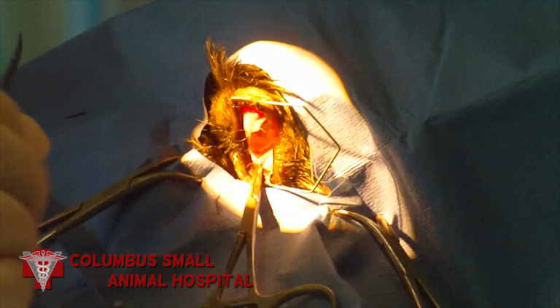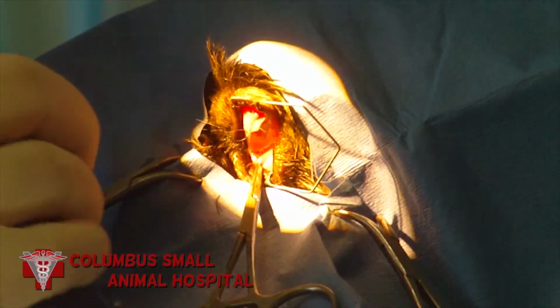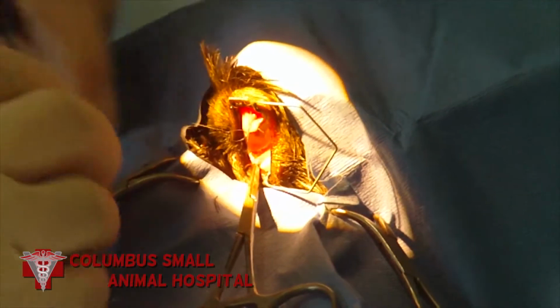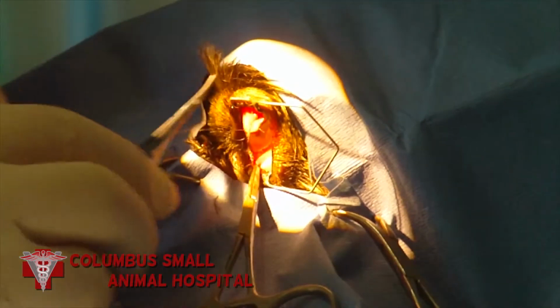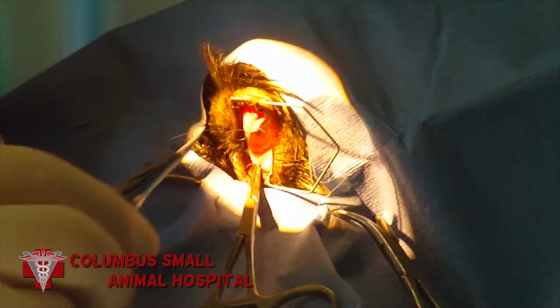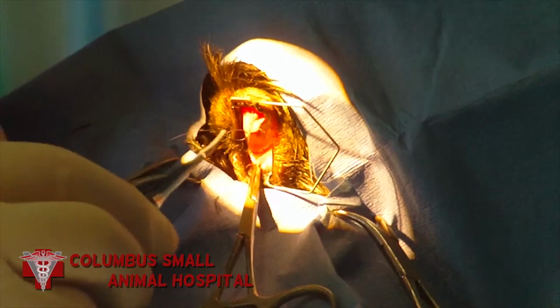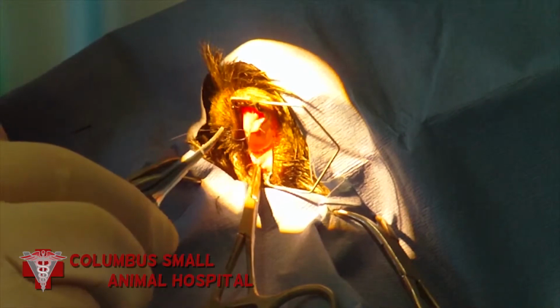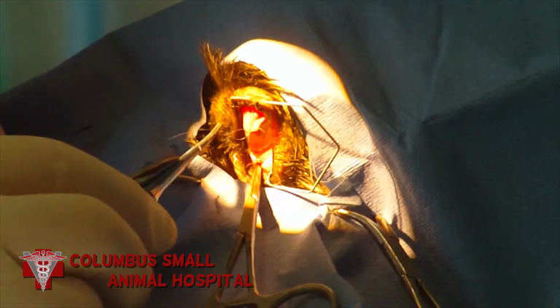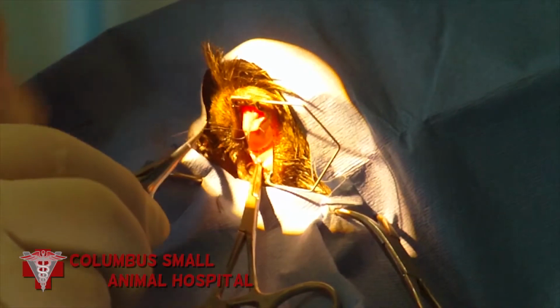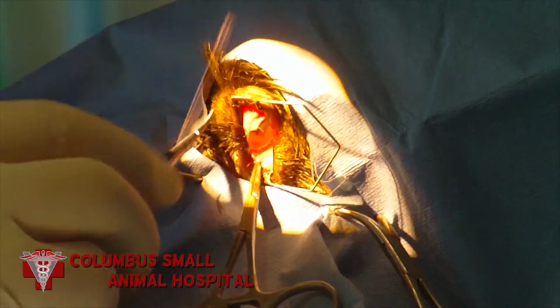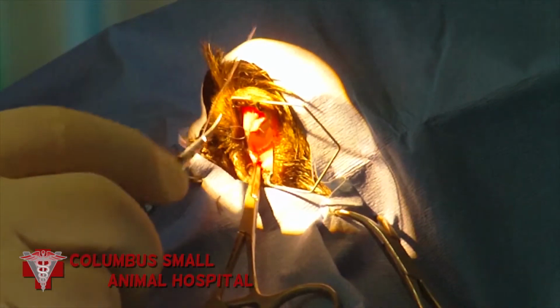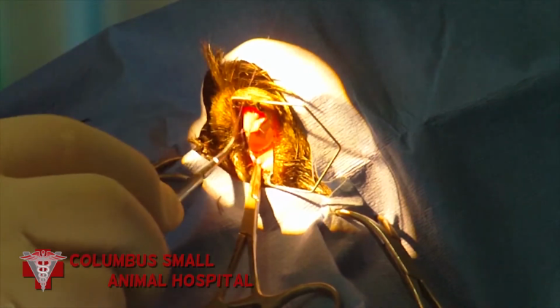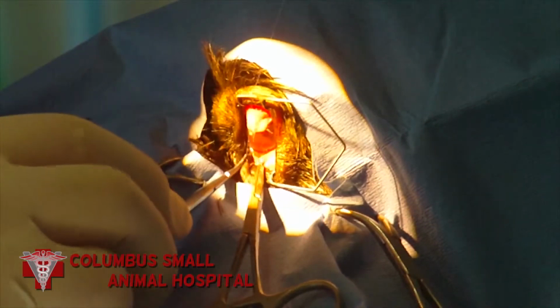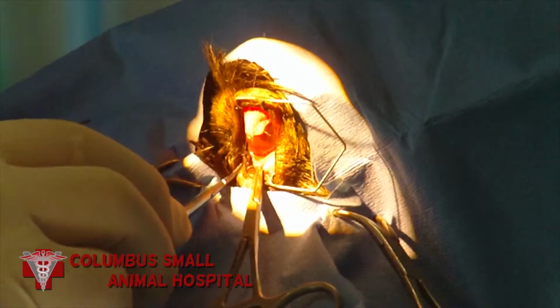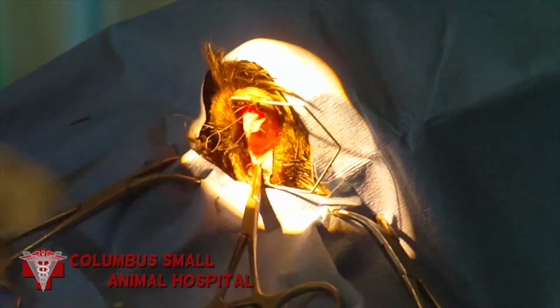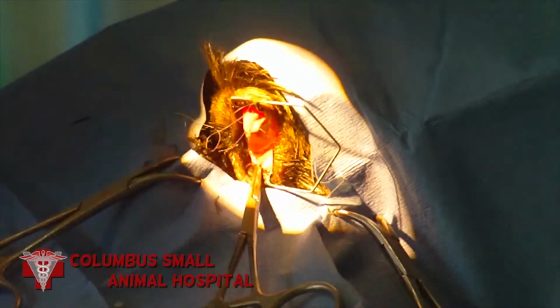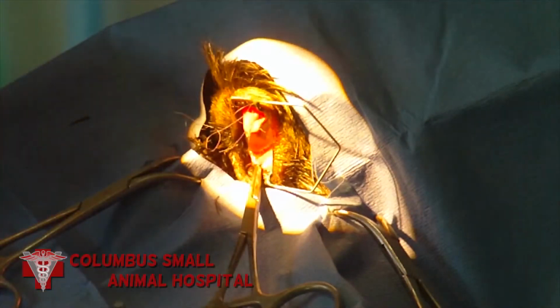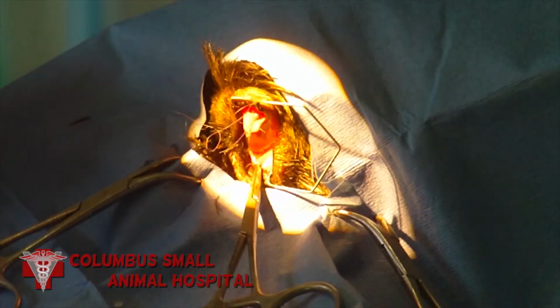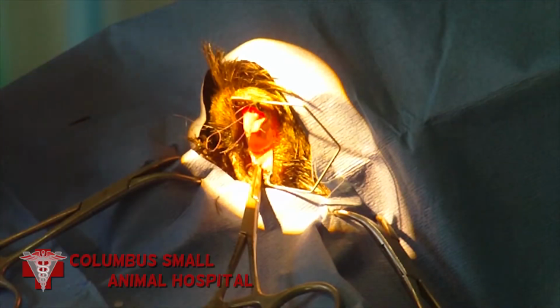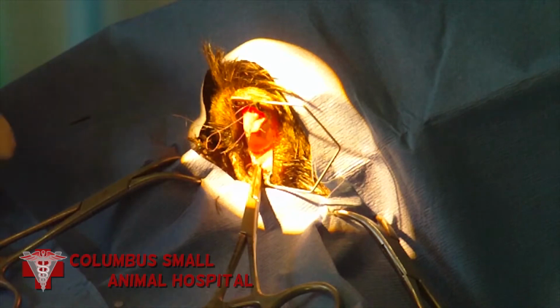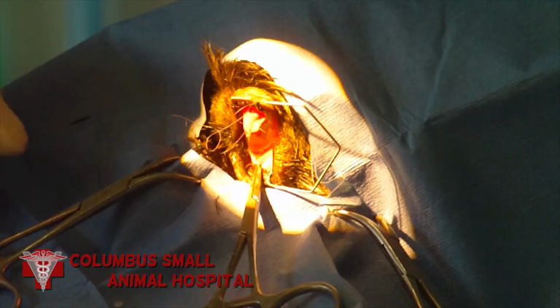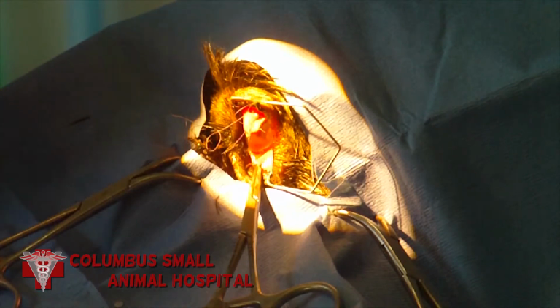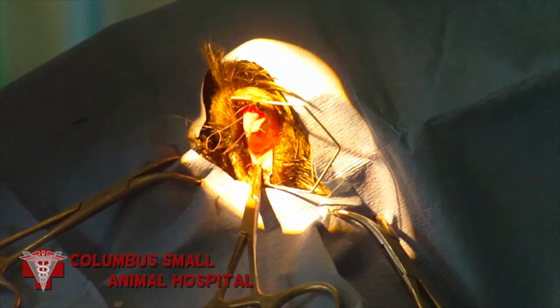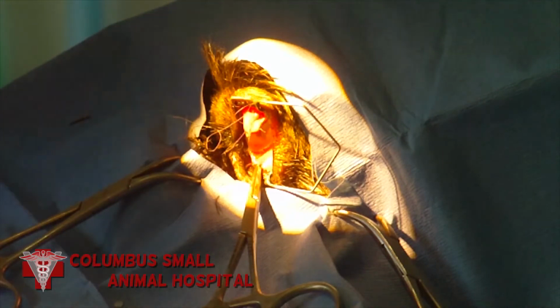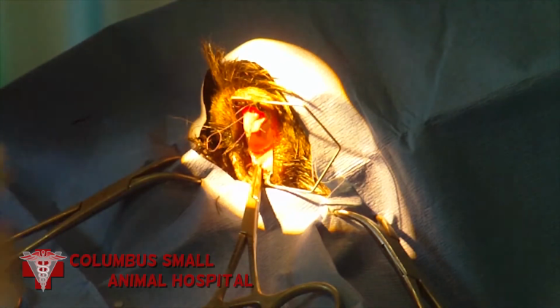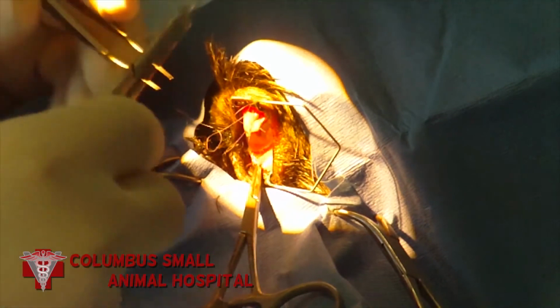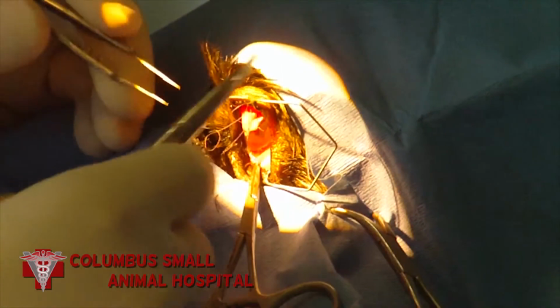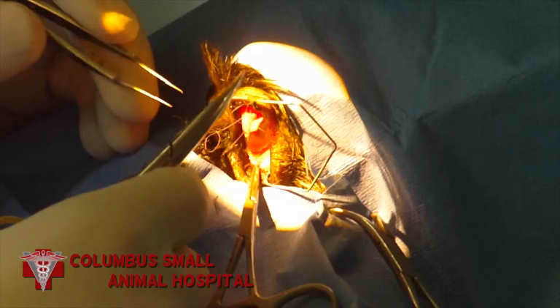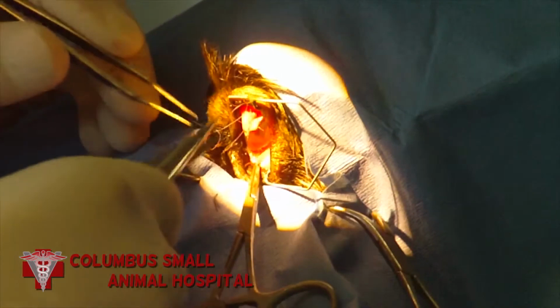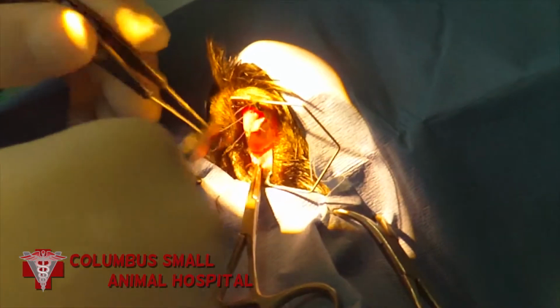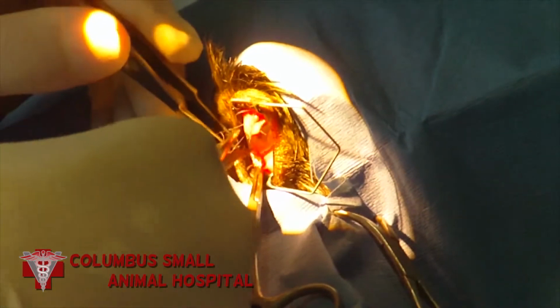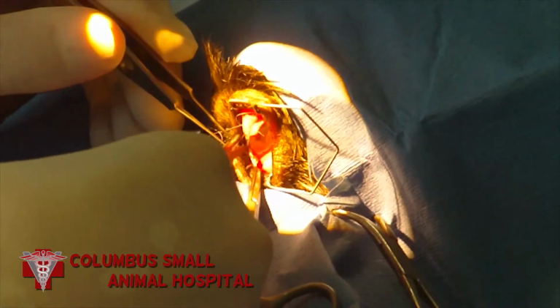This piece of conjunctiva is a vessel-rich surface. That's why we leave it connected, so that the blood will flow into this peninsula, bringing building blocks to repair this corneal defect.